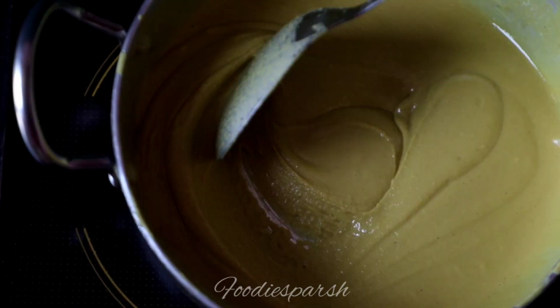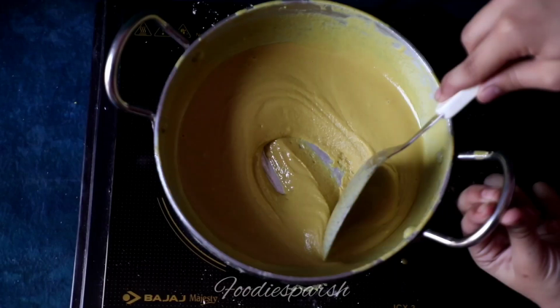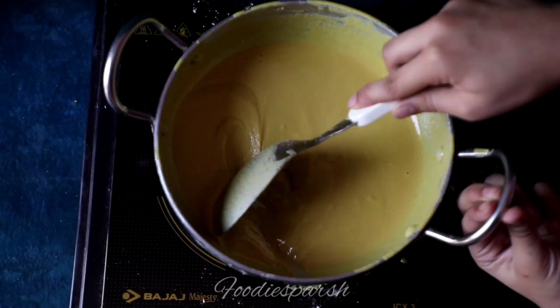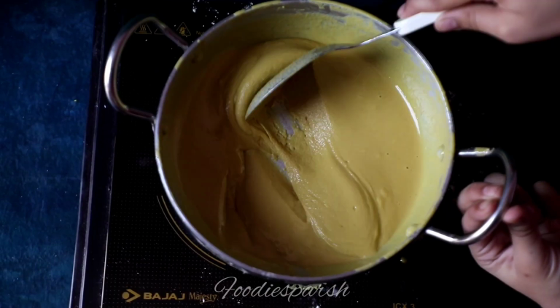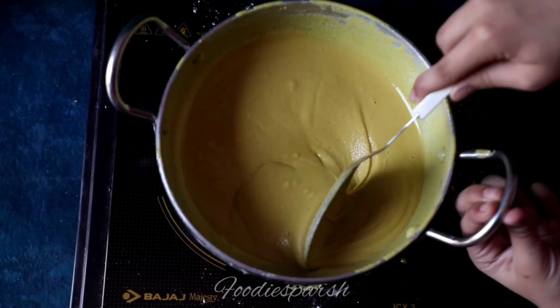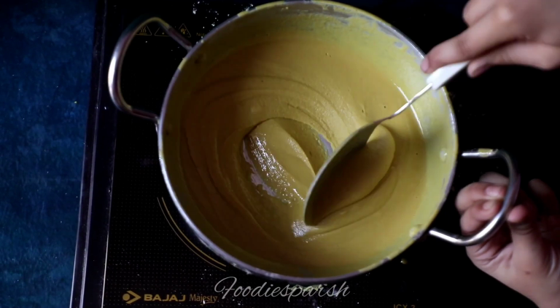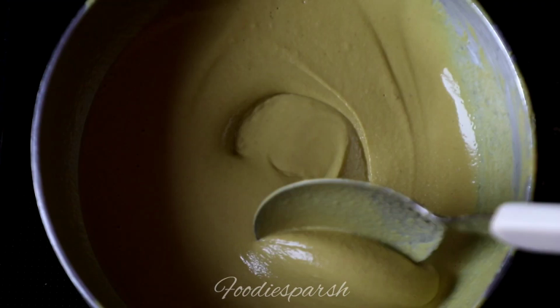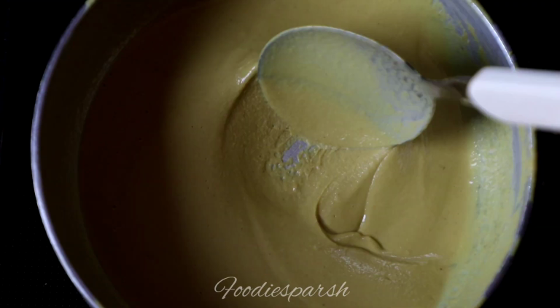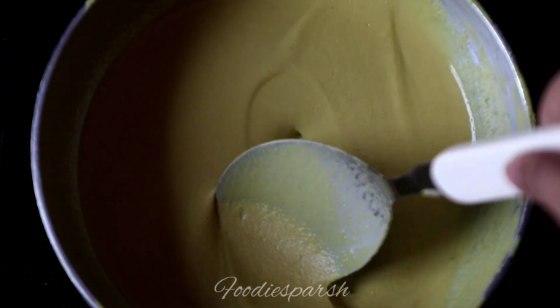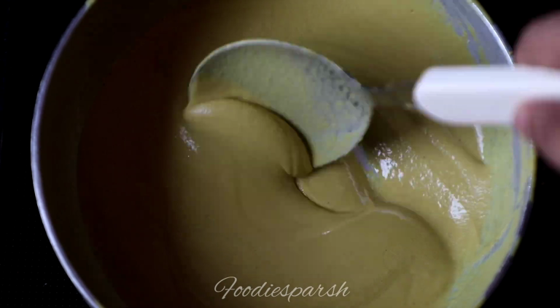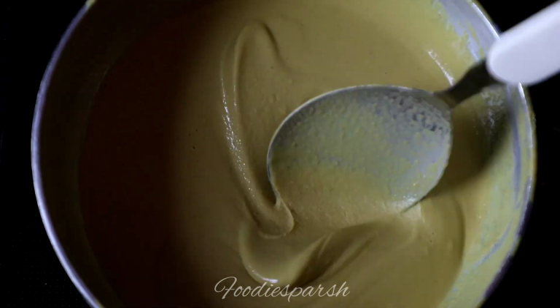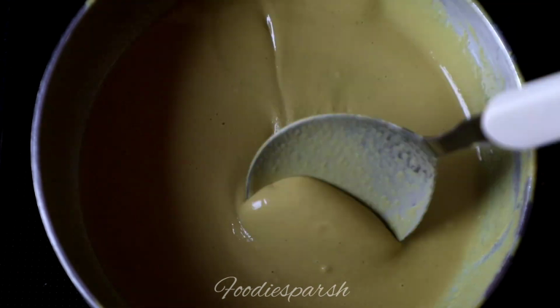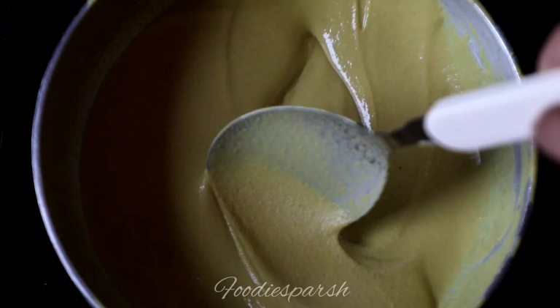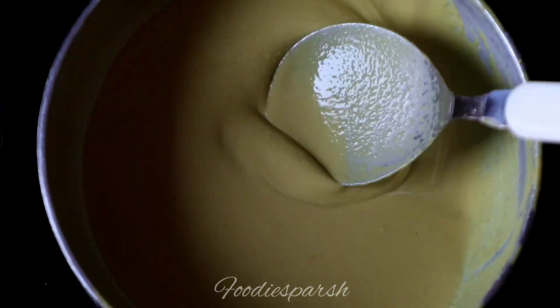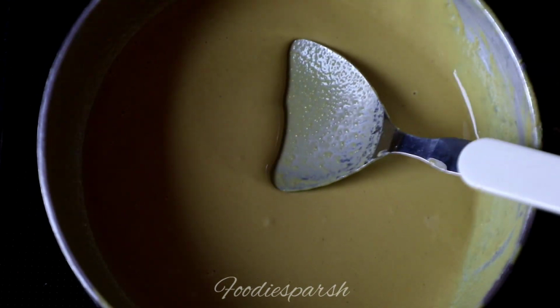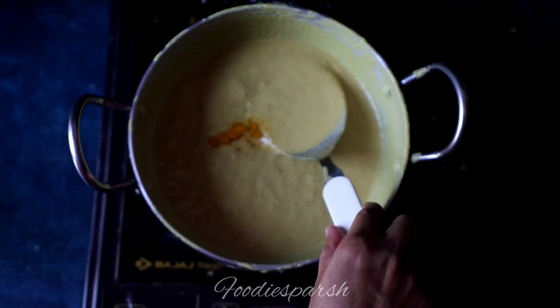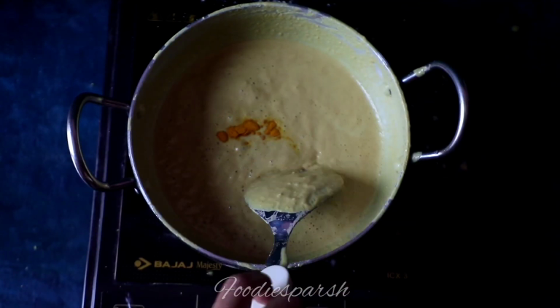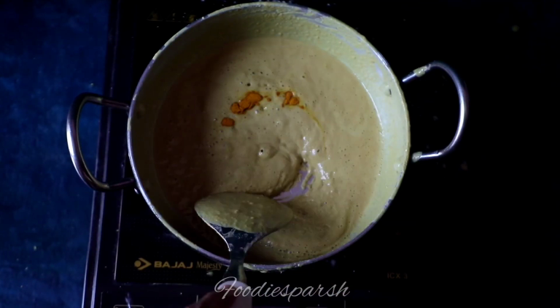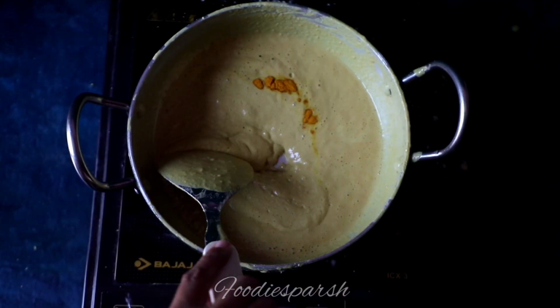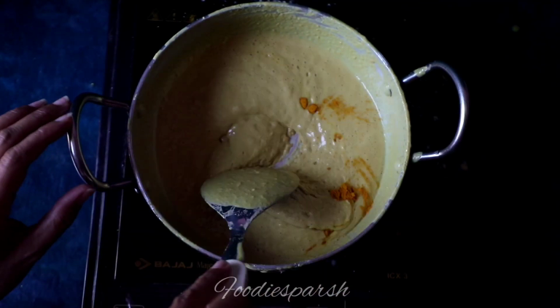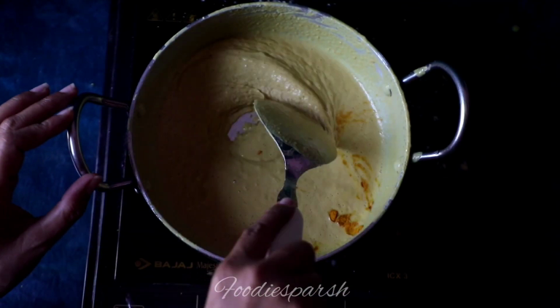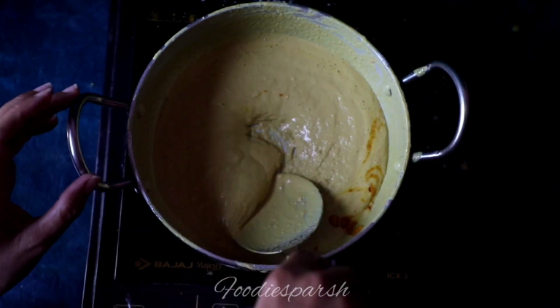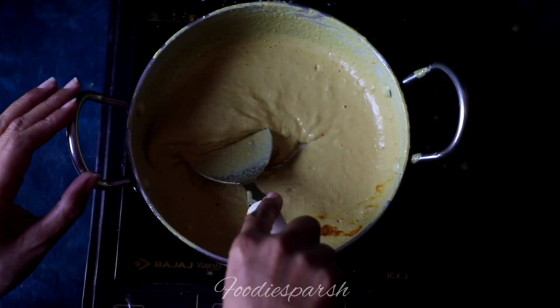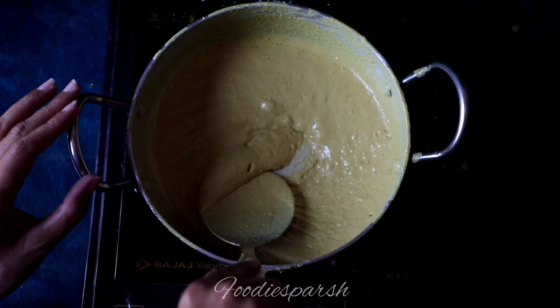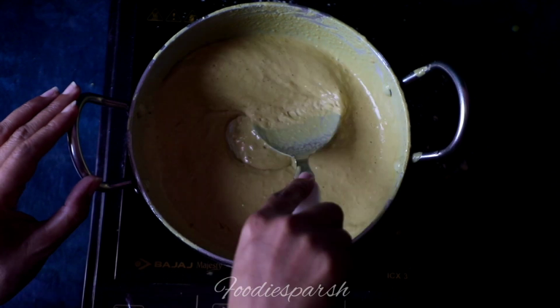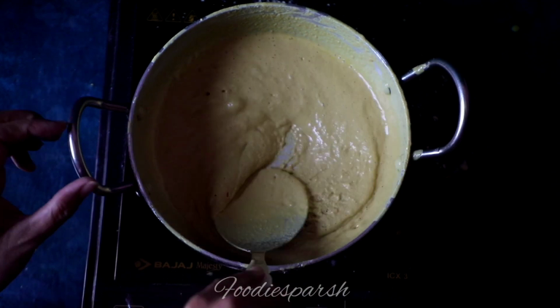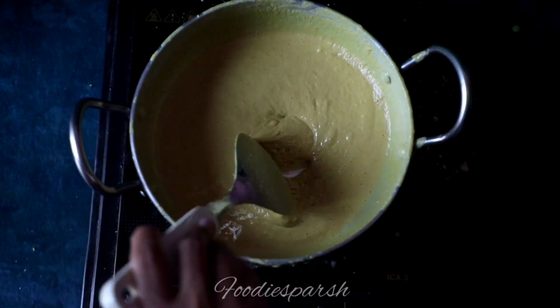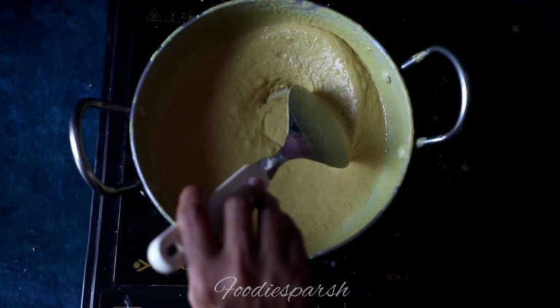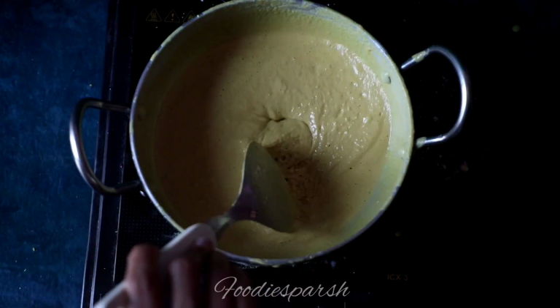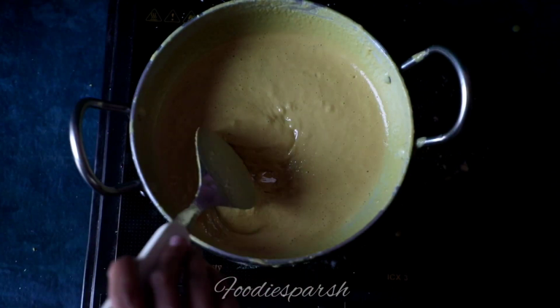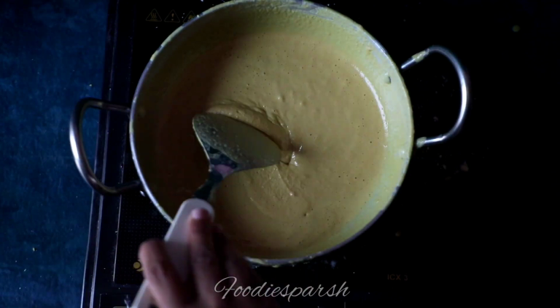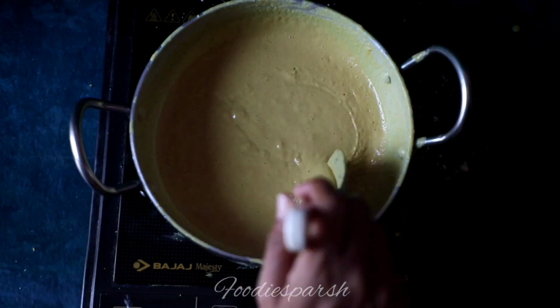I added a pinch of faldi because I ran out of food colour — this is completely optional. If you have food colouring you can add it, or you can also use saffron, or you can just skip it if you want.